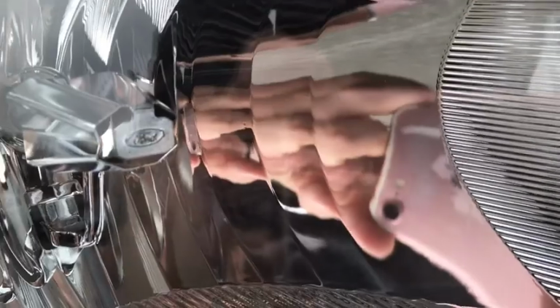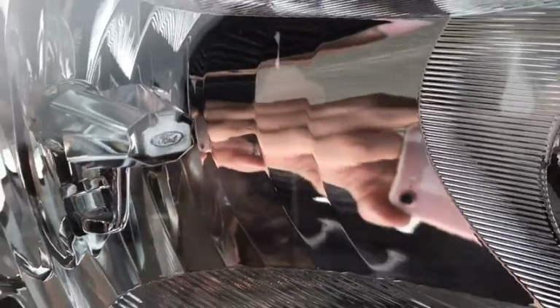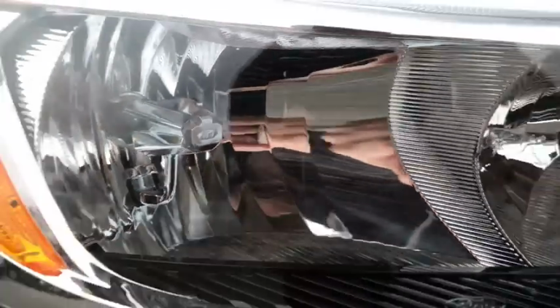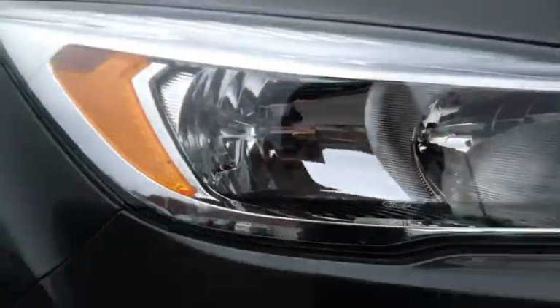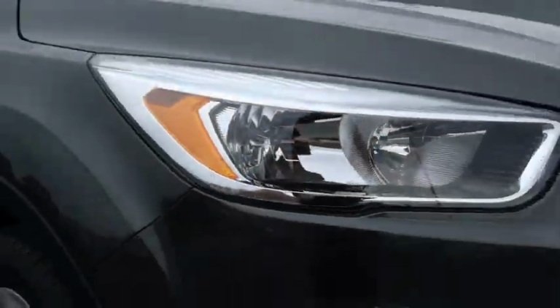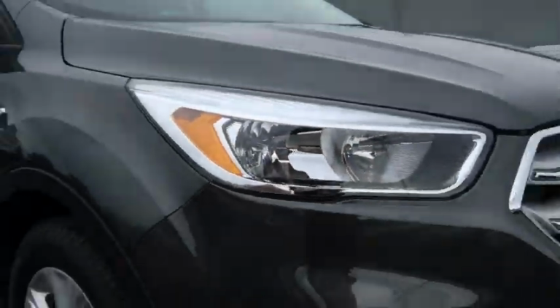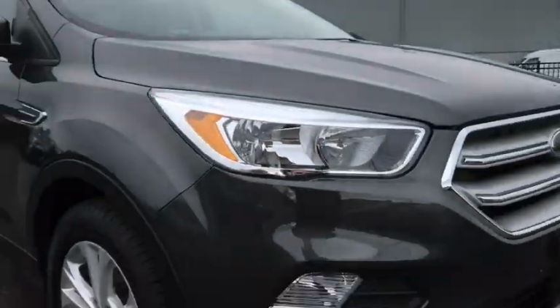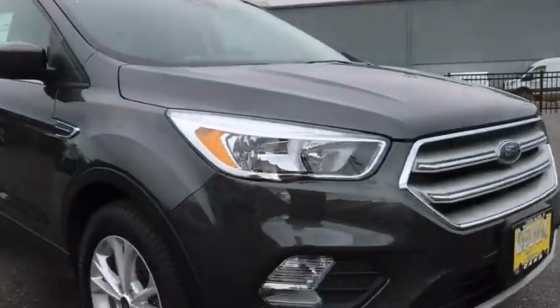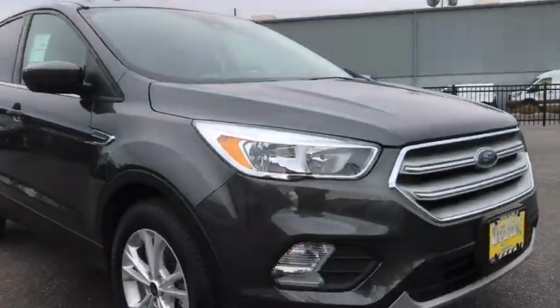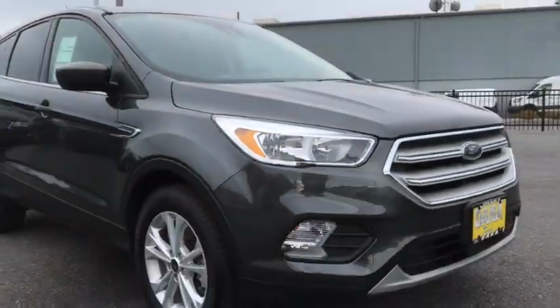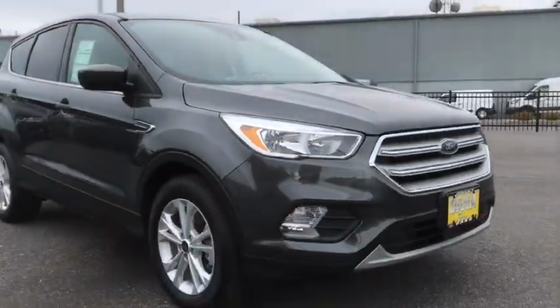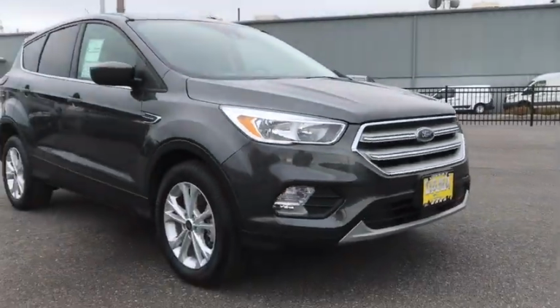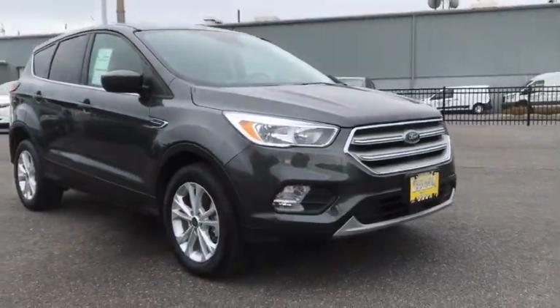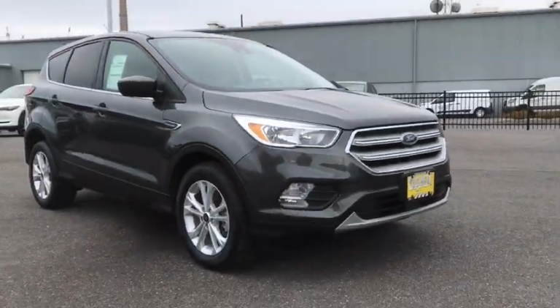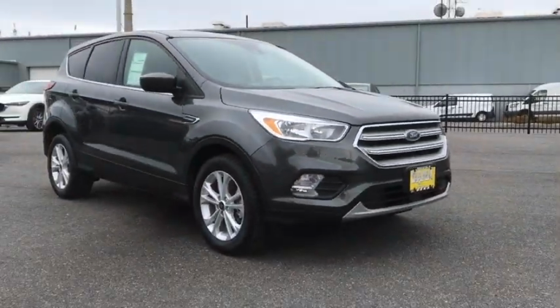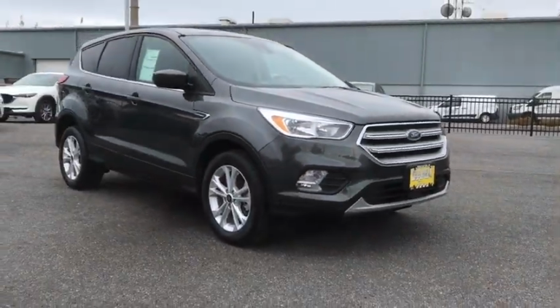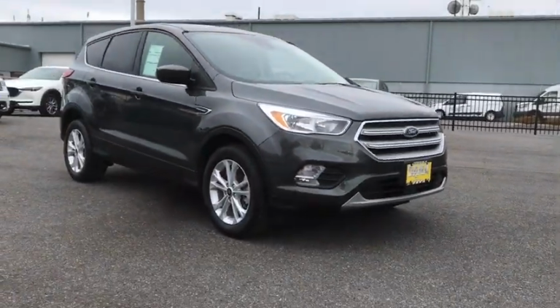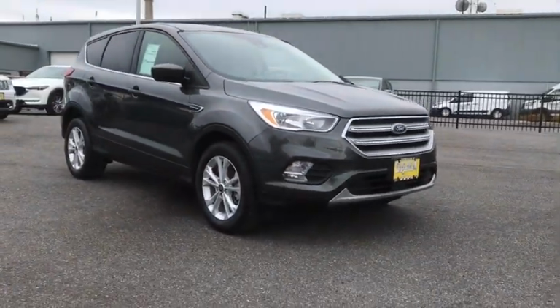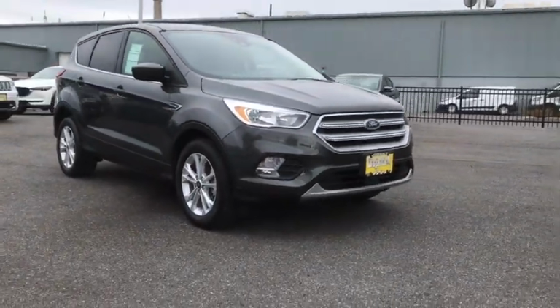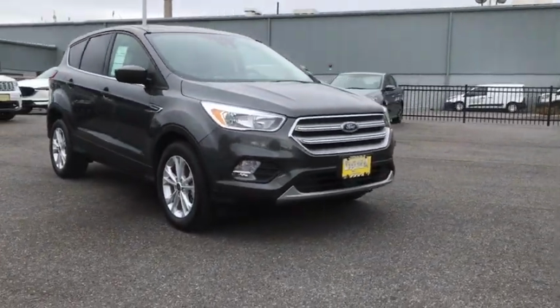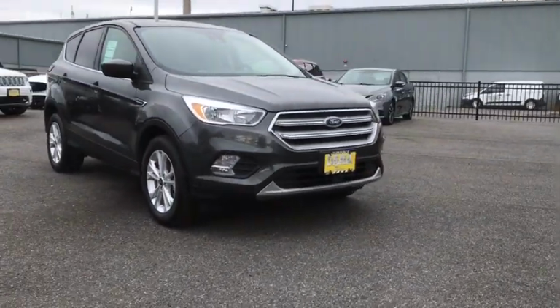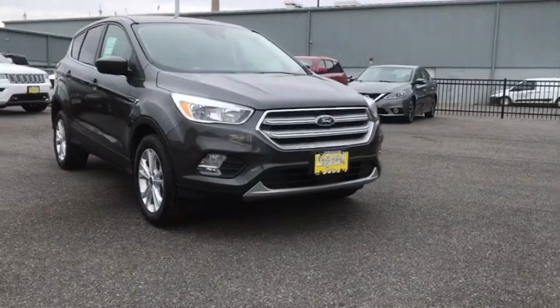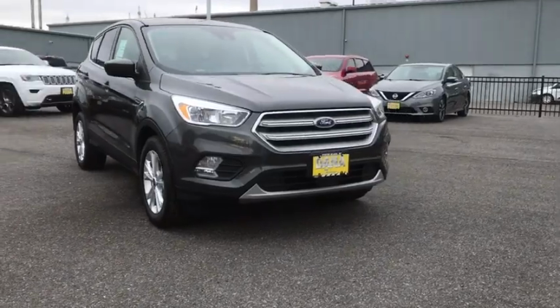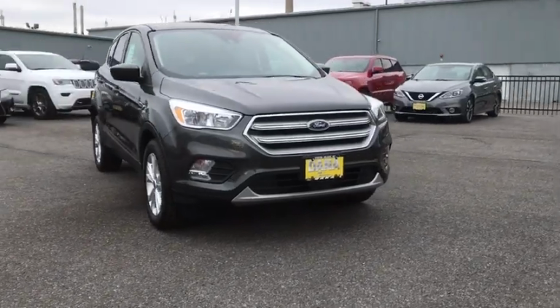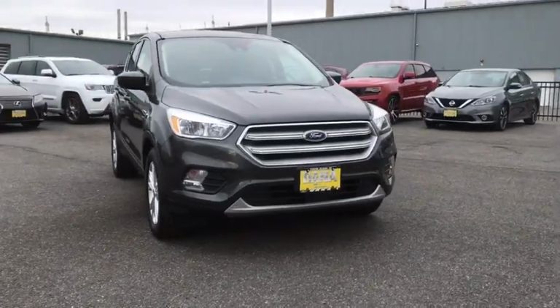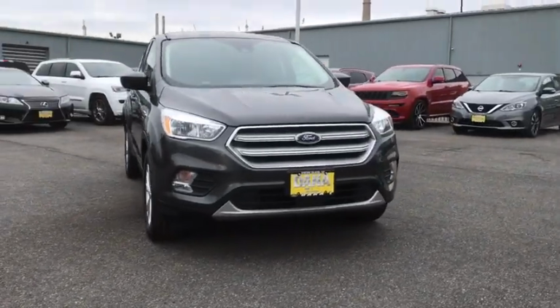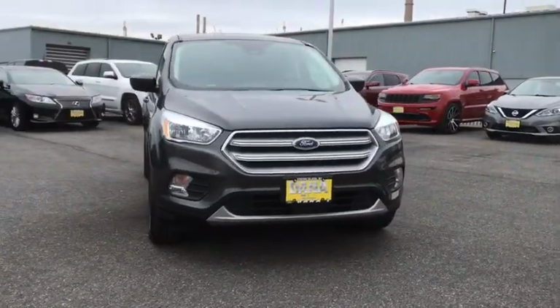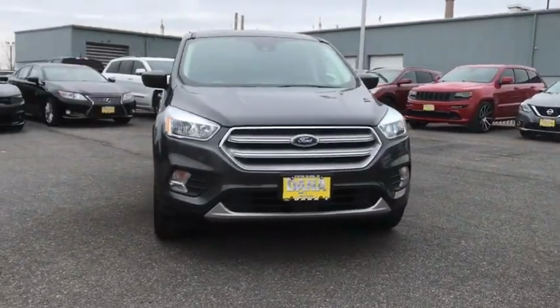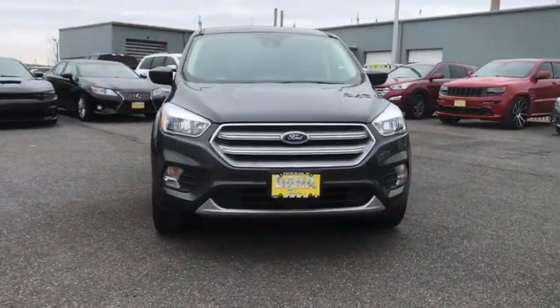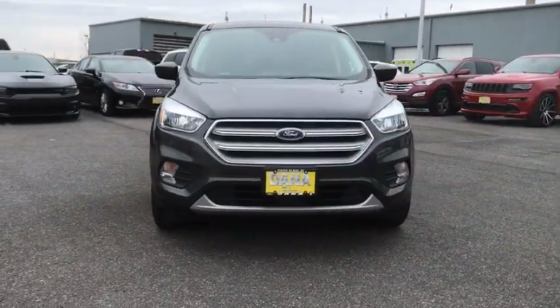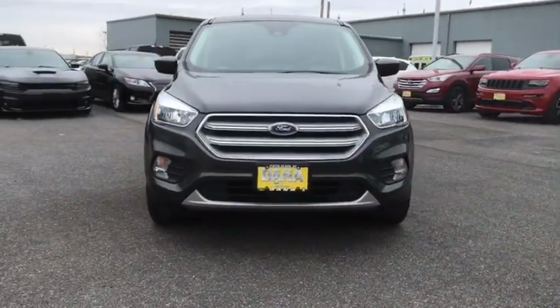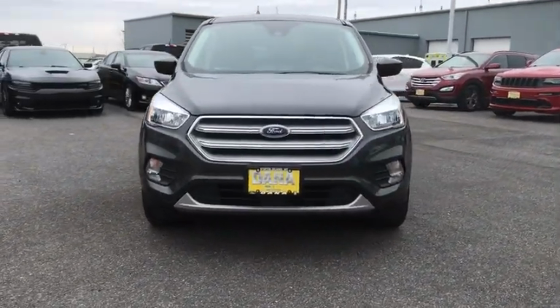We are pleased to show you the 2019 Ford Escape. Gas engines flex, tow, sip and go with Ford Escape.